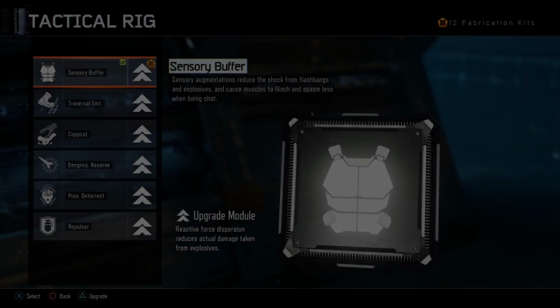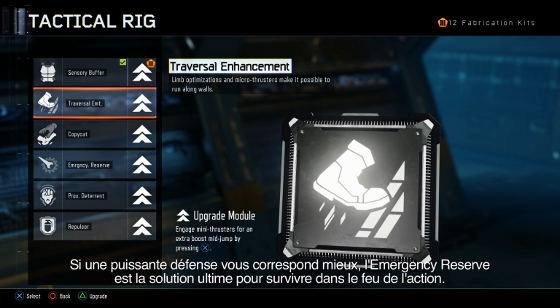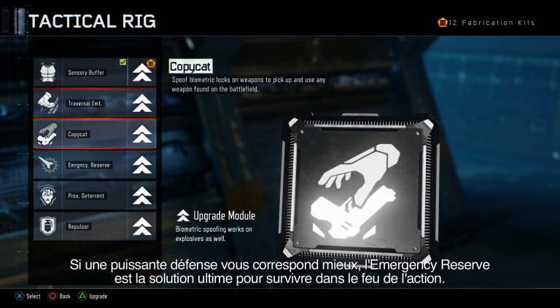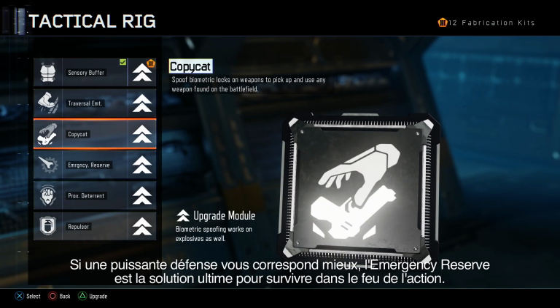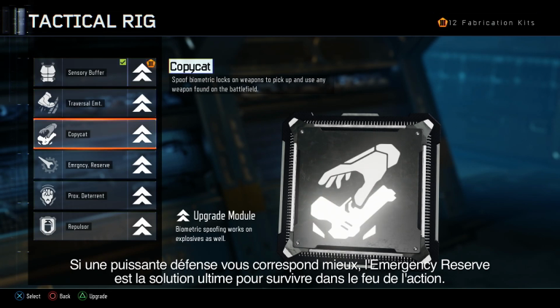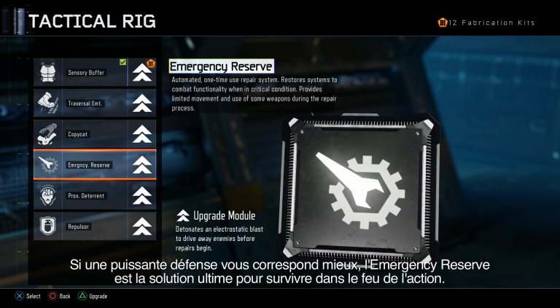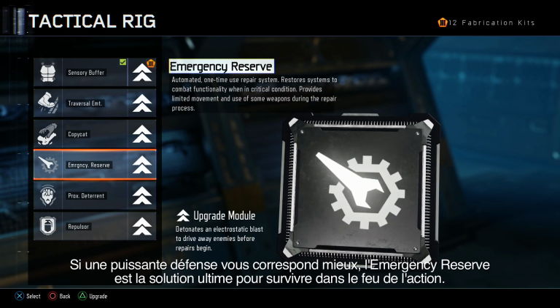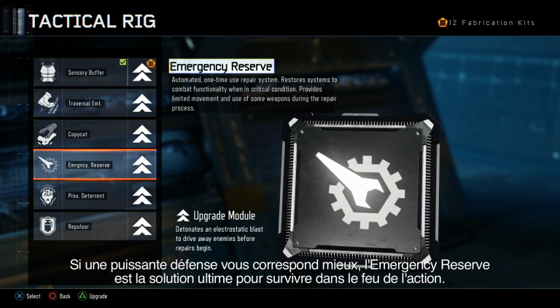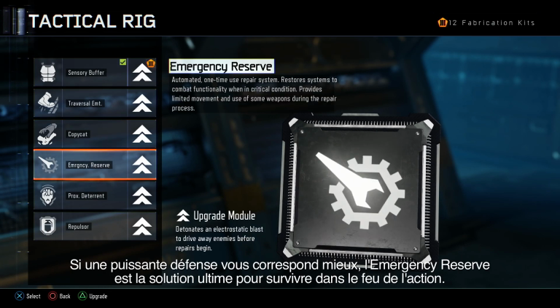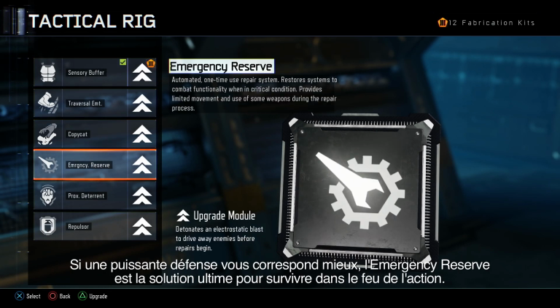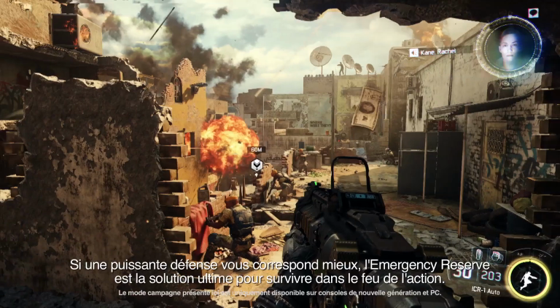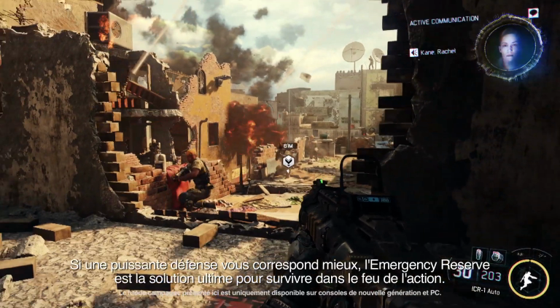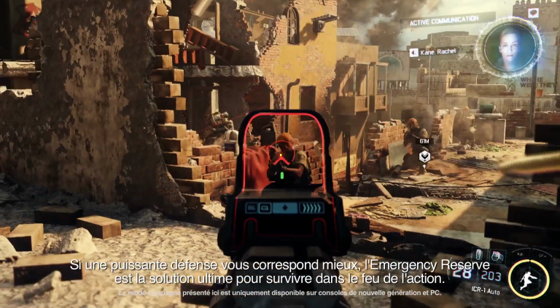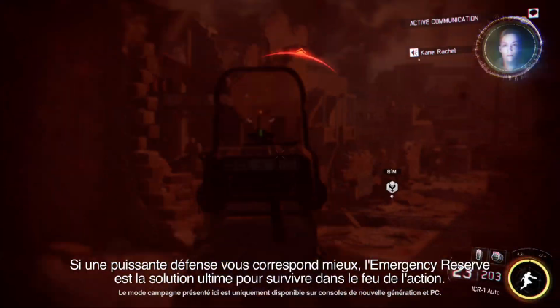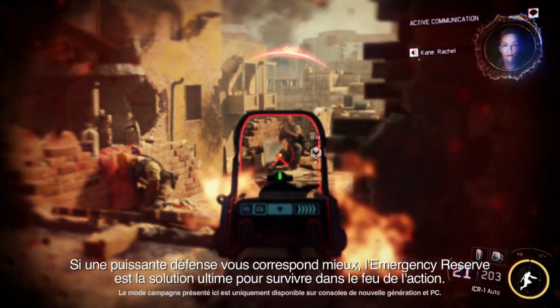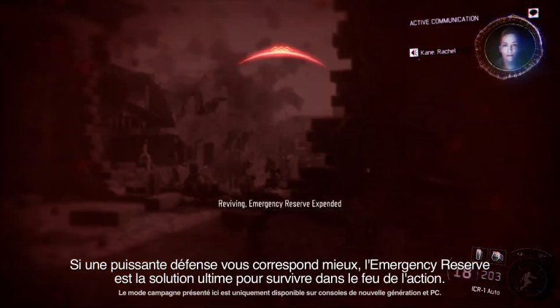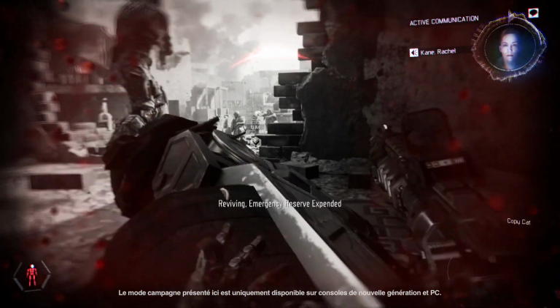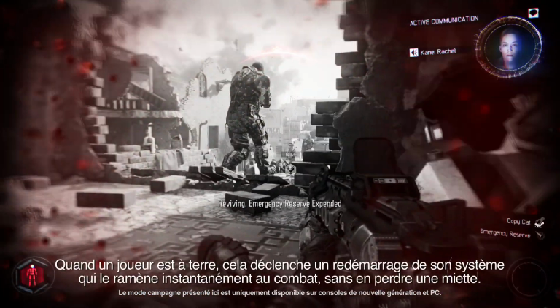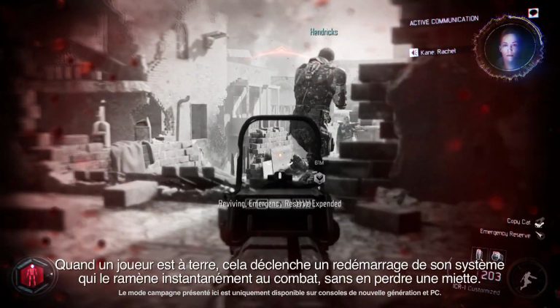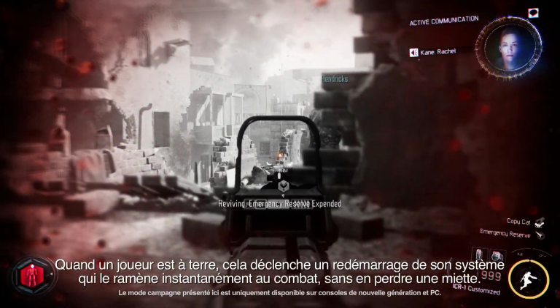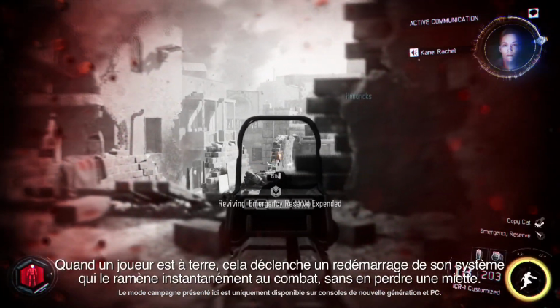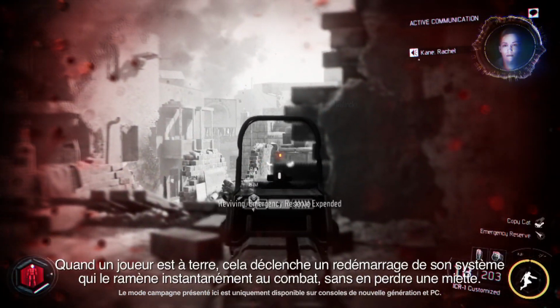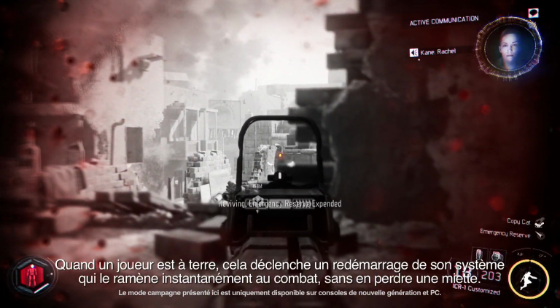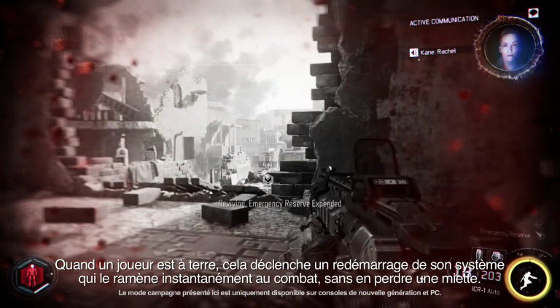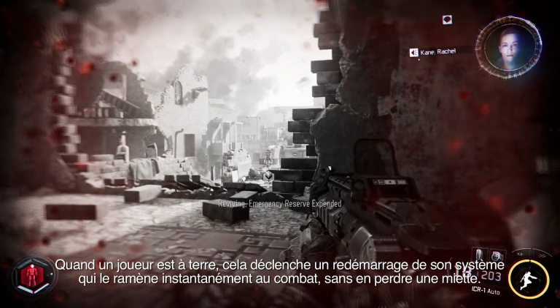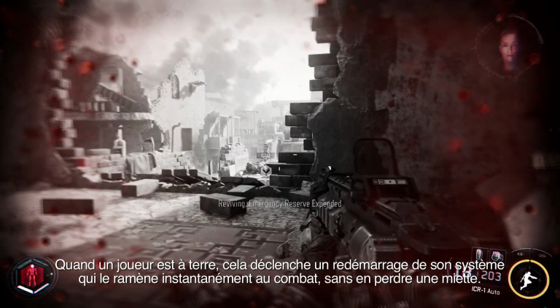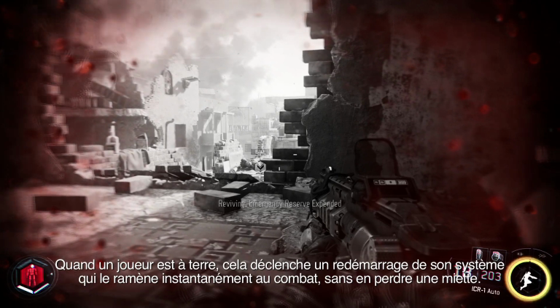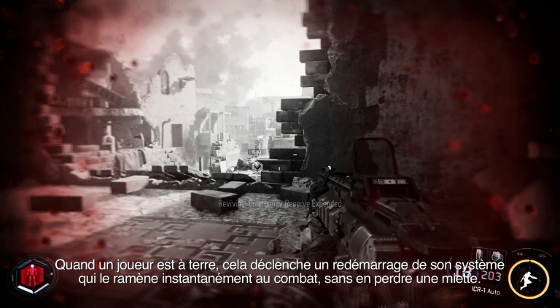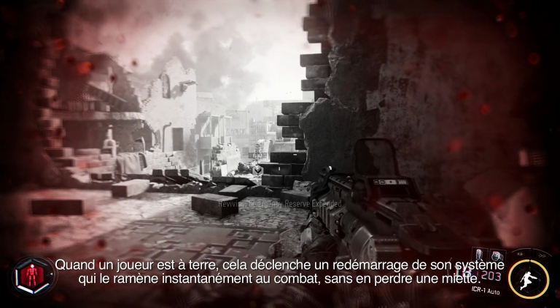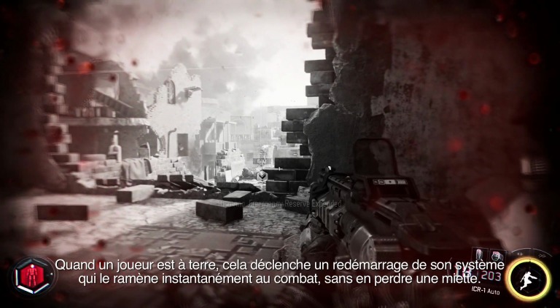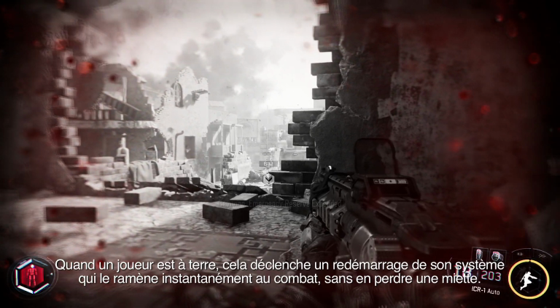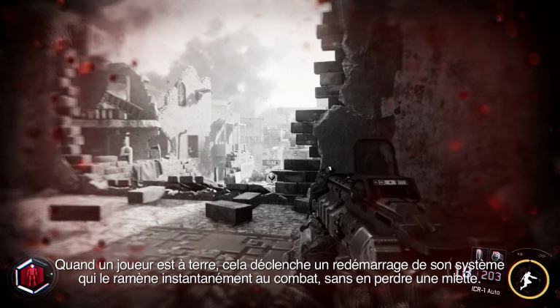If a strong defence is more to your liking, Emergency Reserve is the ultimate lifesaver for when players are in the thick of it. Once a player is downed, it forcibly reboots their systems, returning them back into the fight without missing a beat.